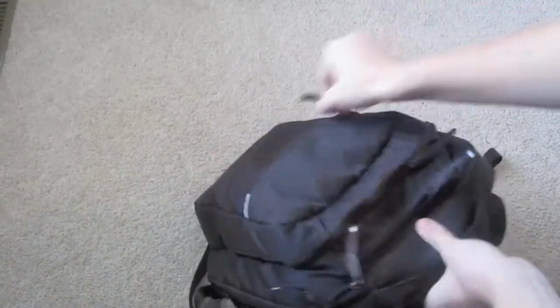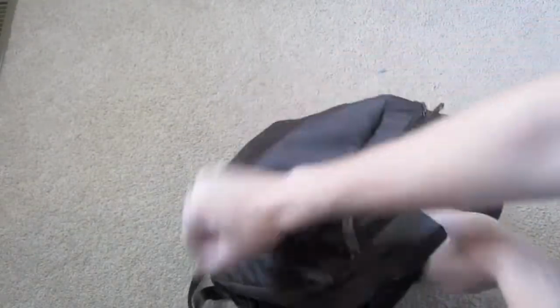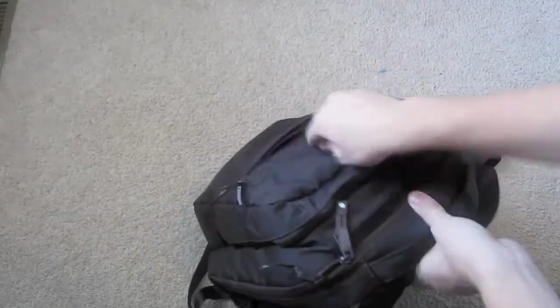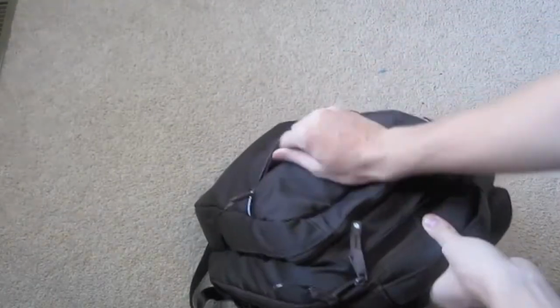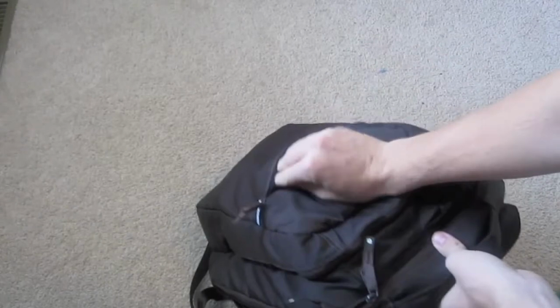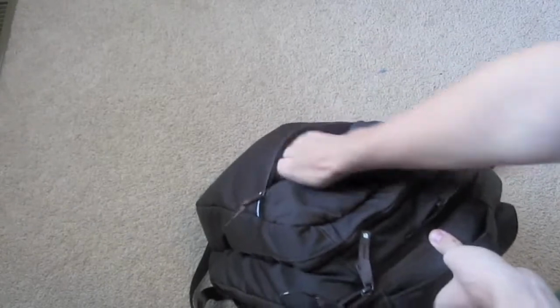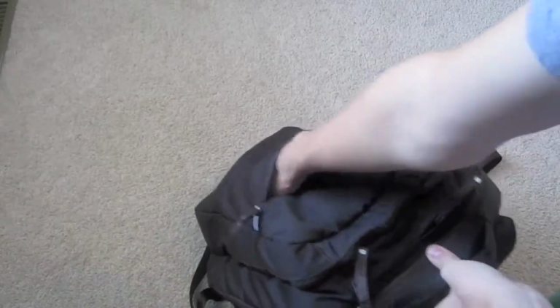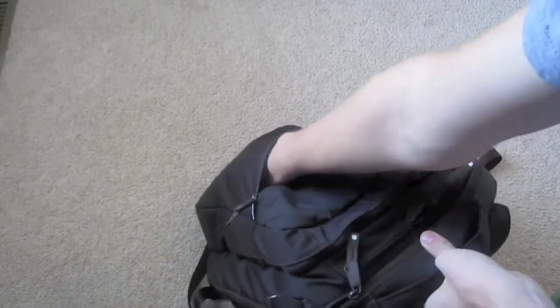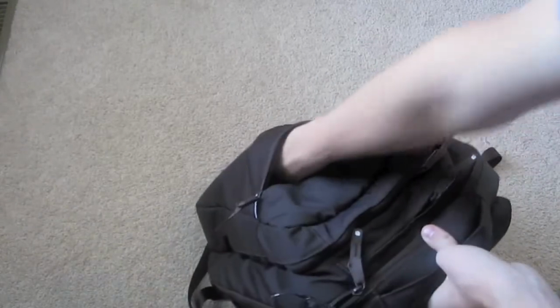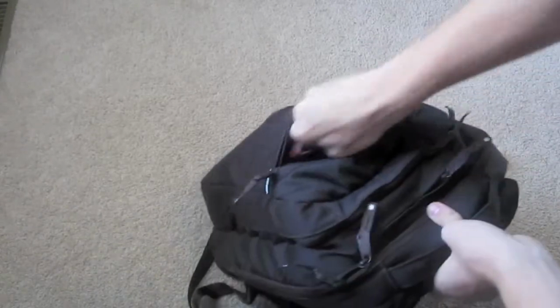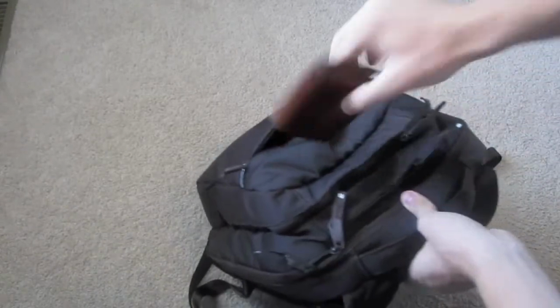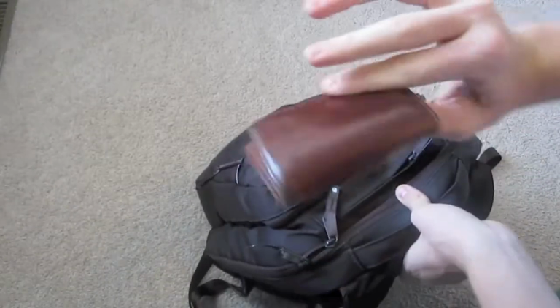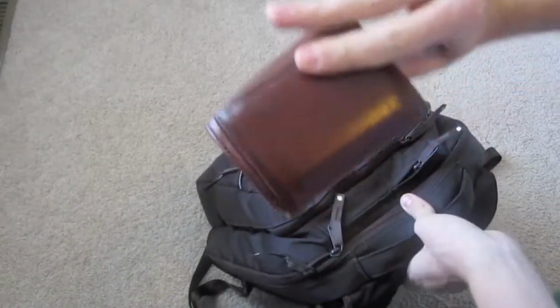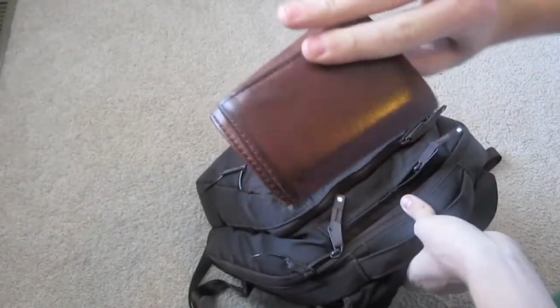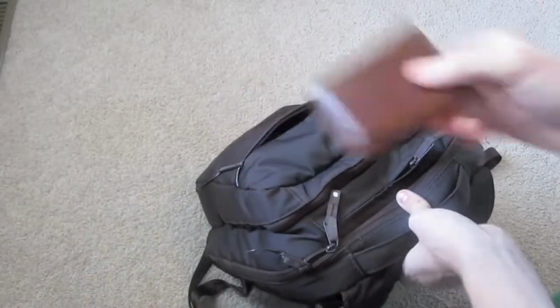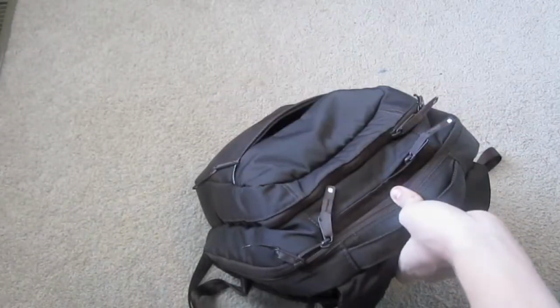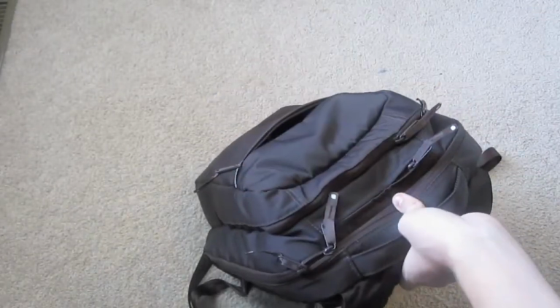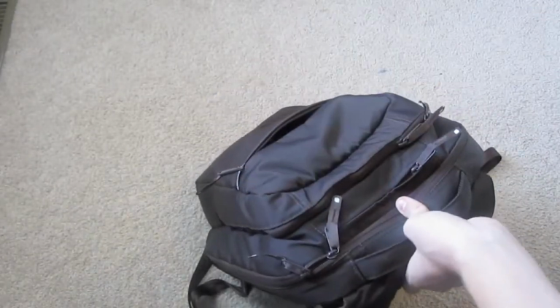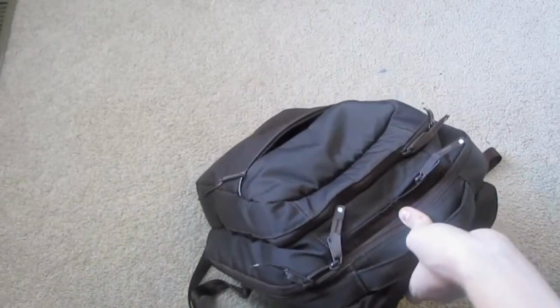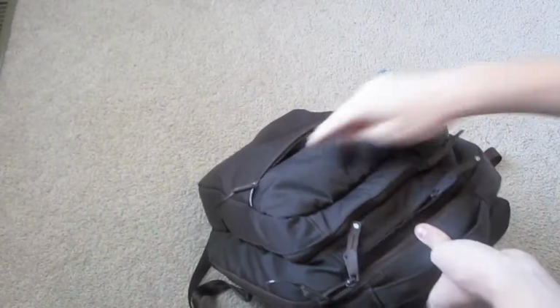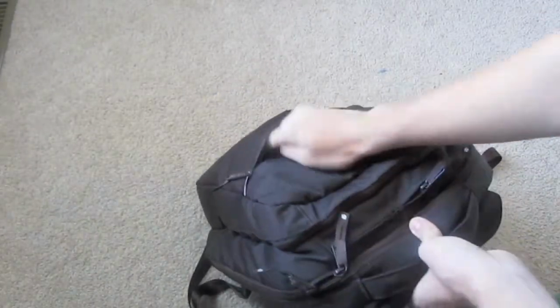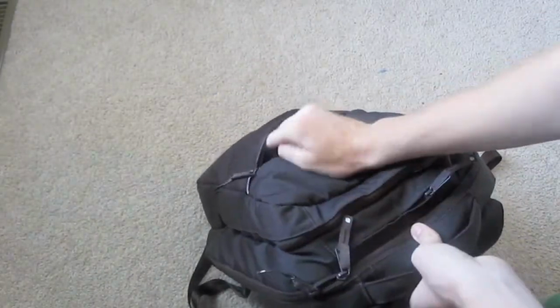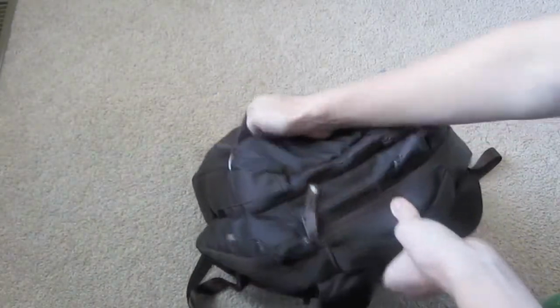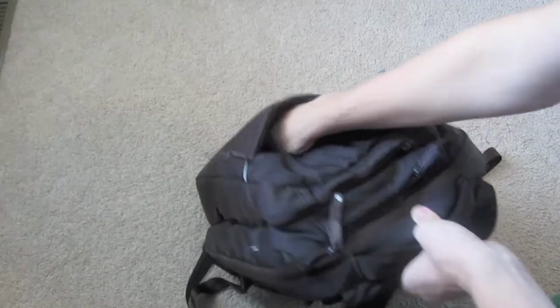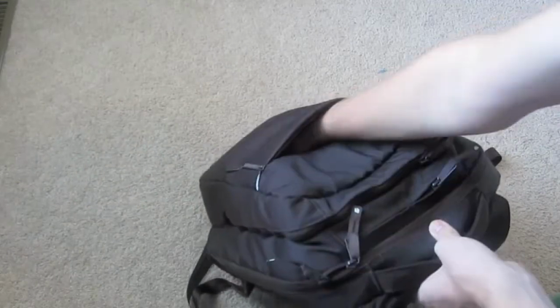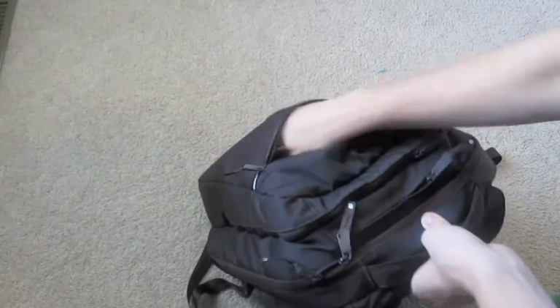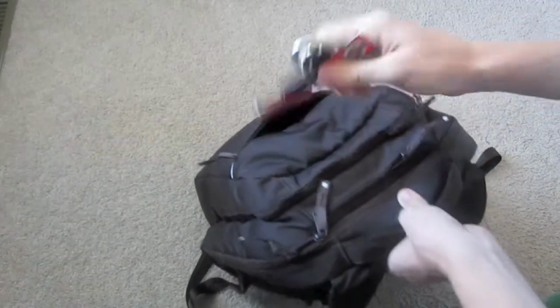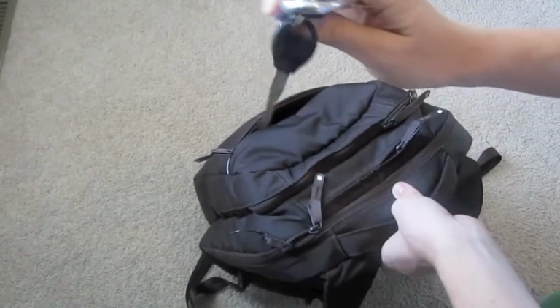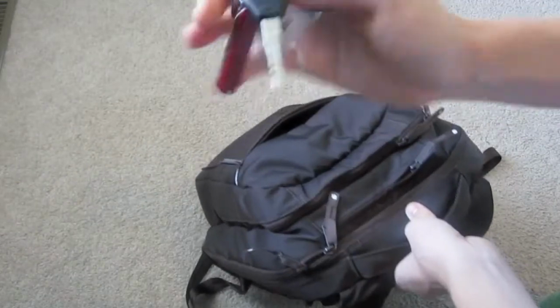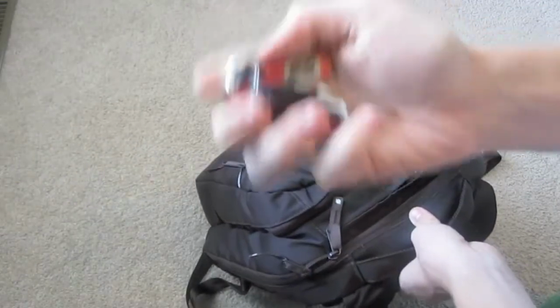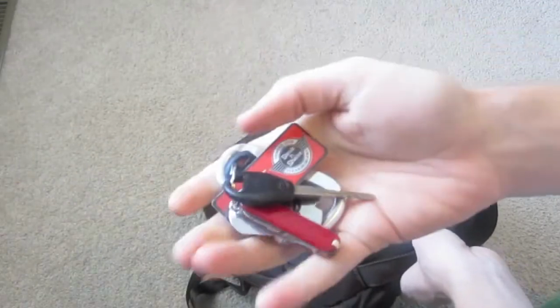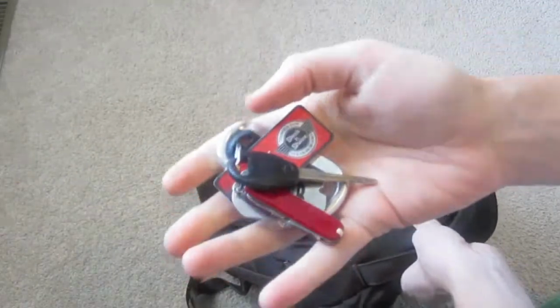In the front pocket here I just have my wallet and keys to my Nissan.